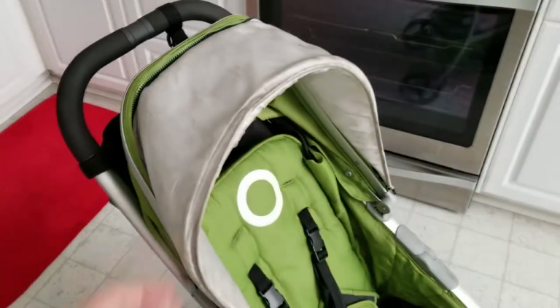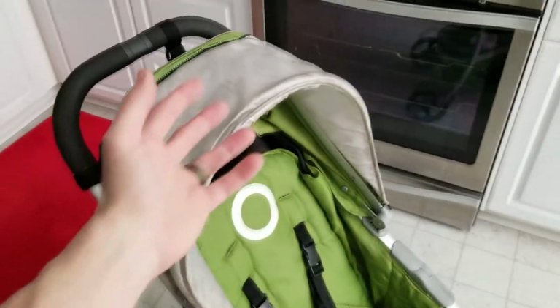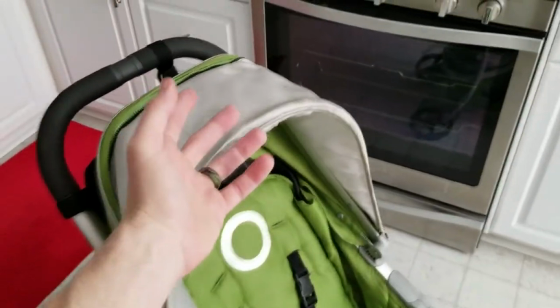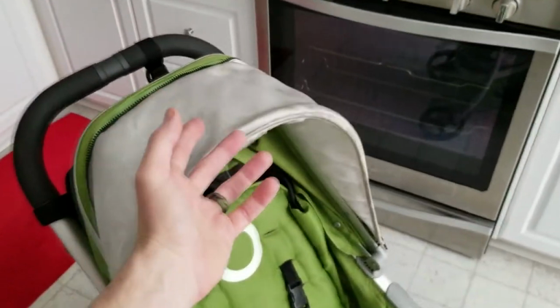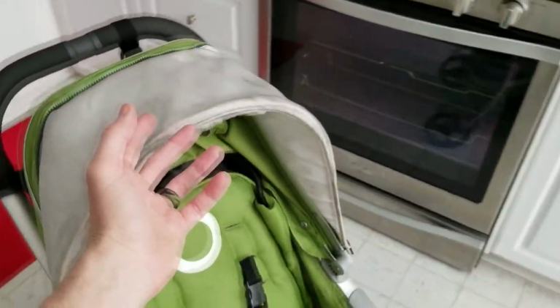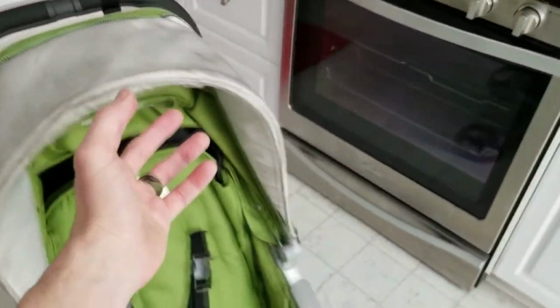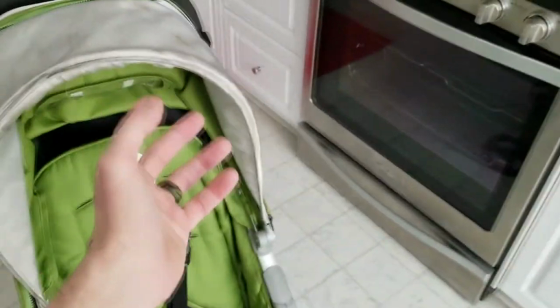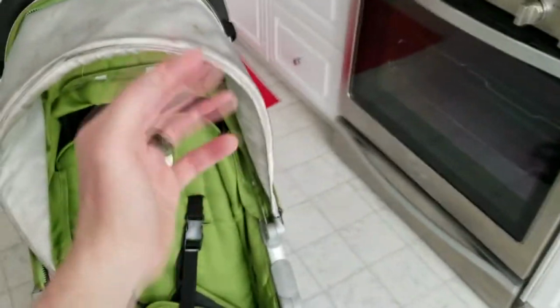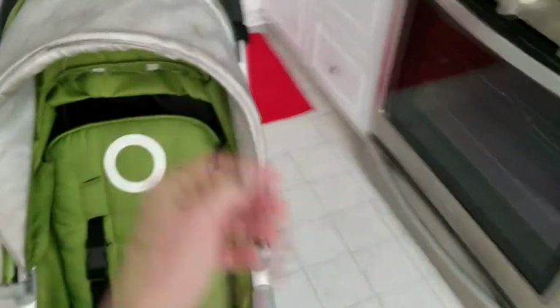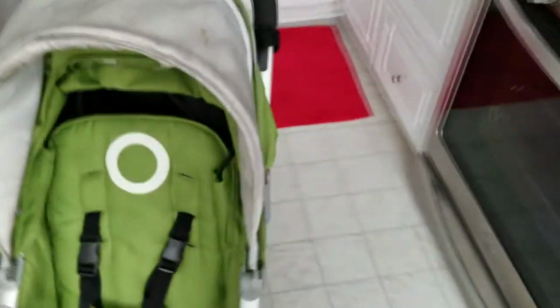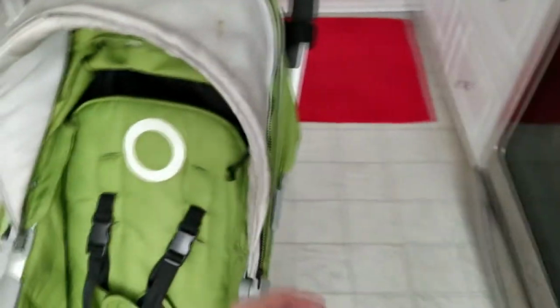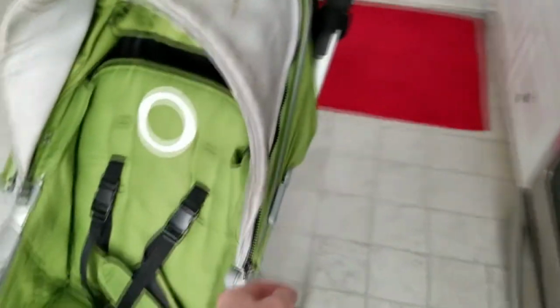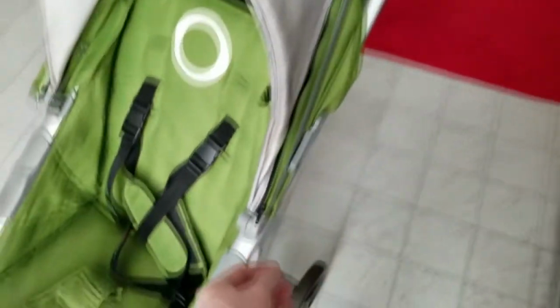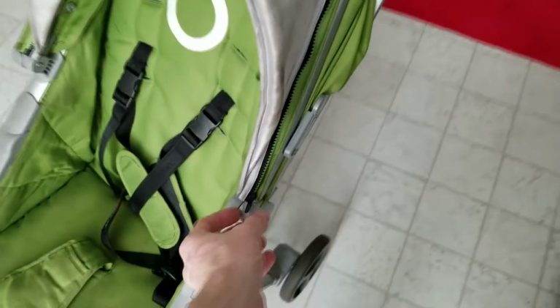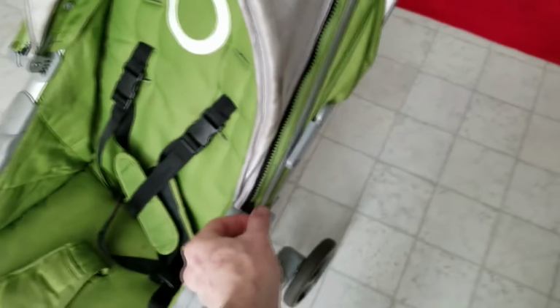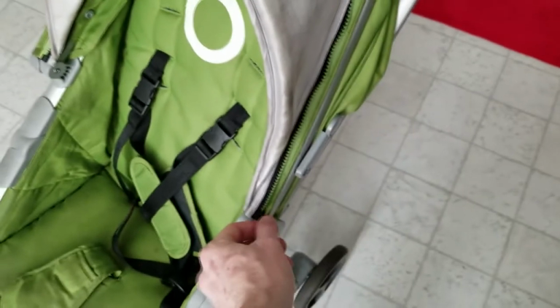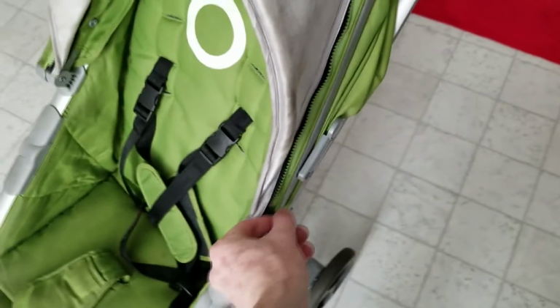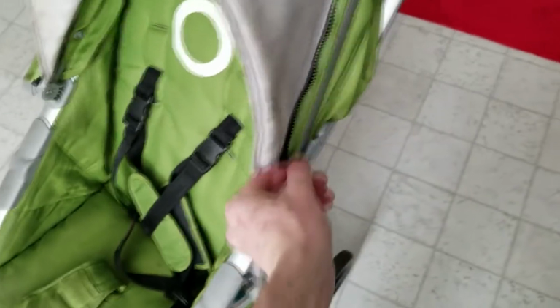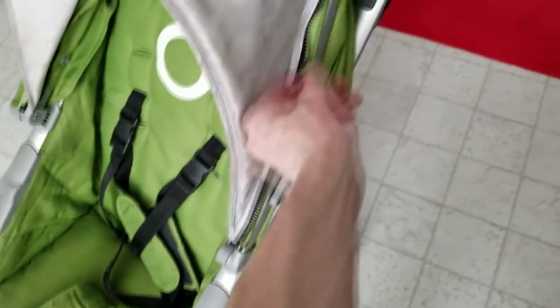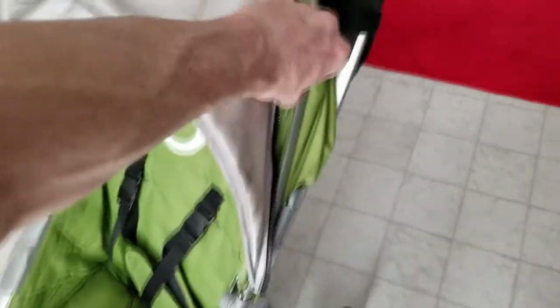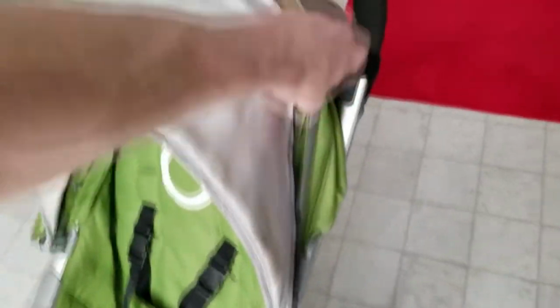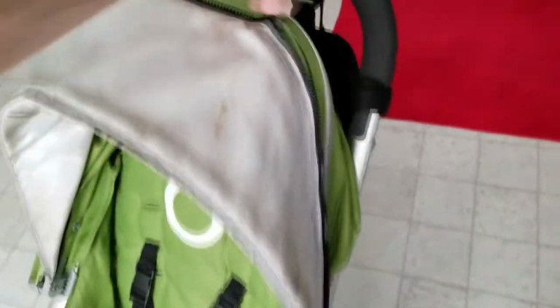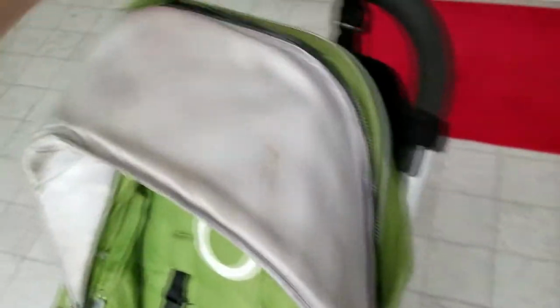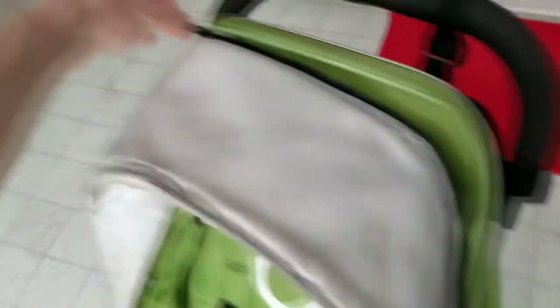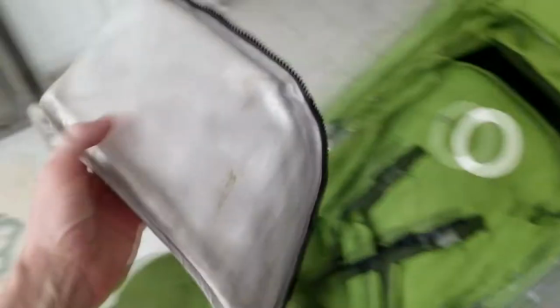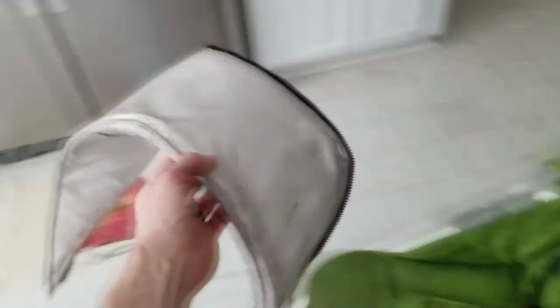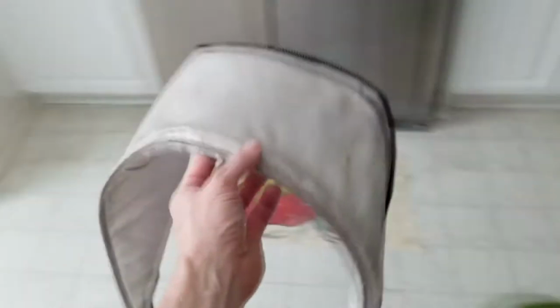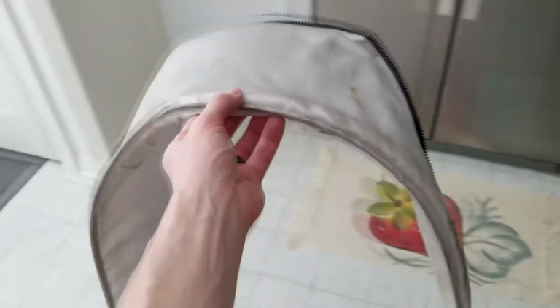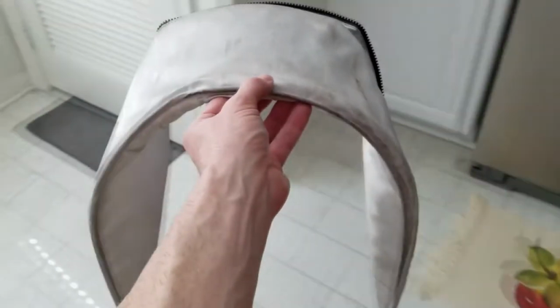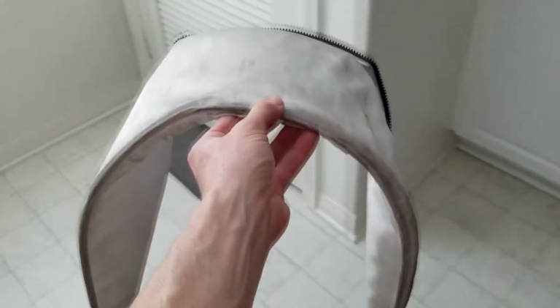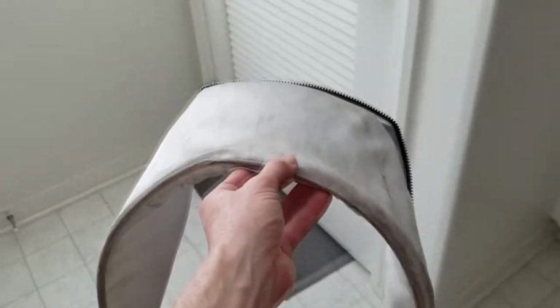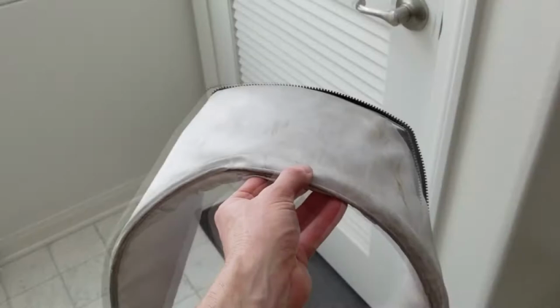I'm actually going to try to wash this top portion here as well — it just zips off. Very simple; prepare that for the wash.